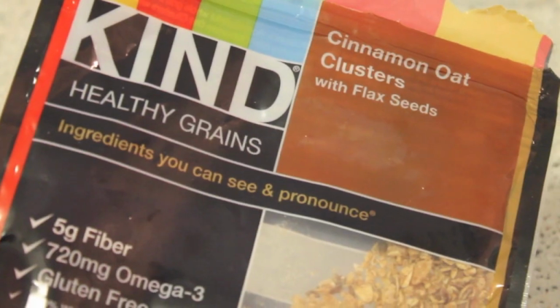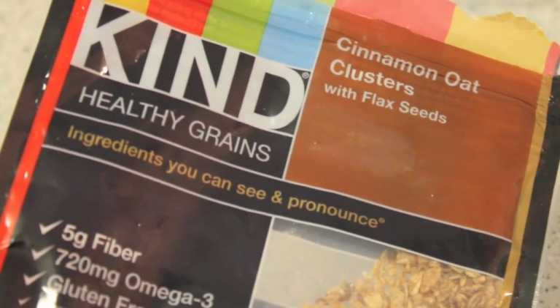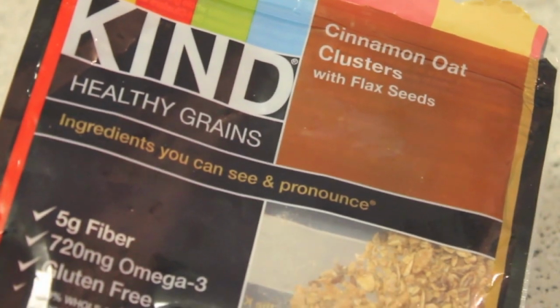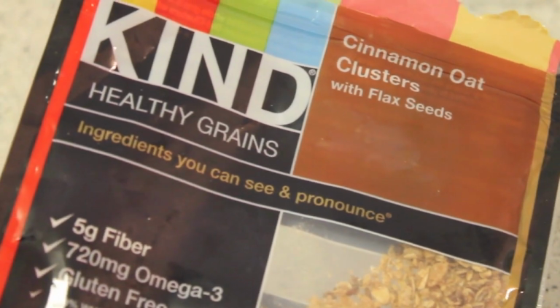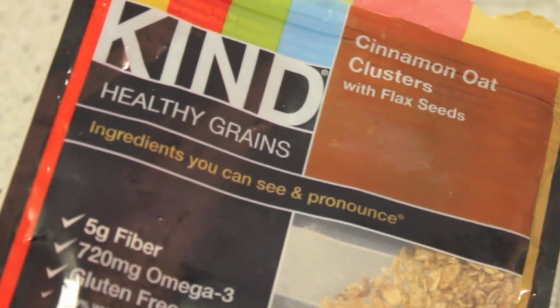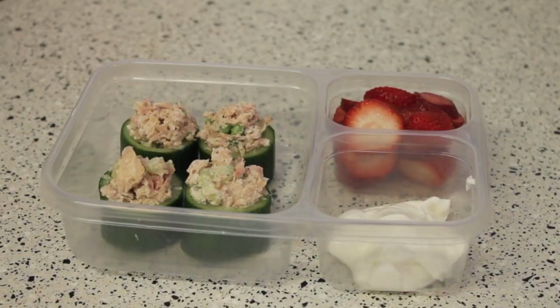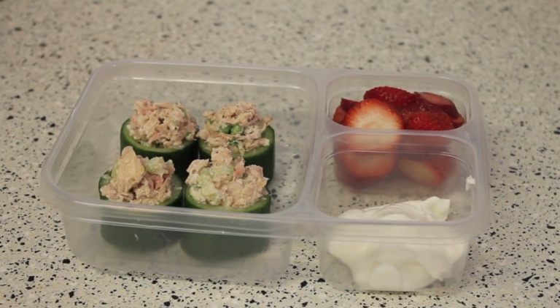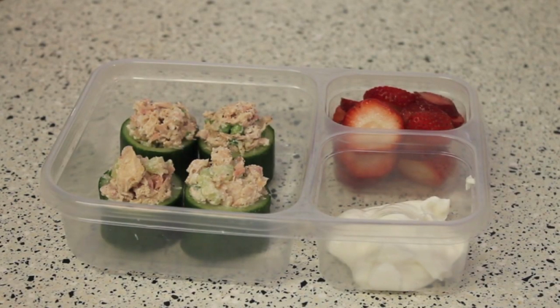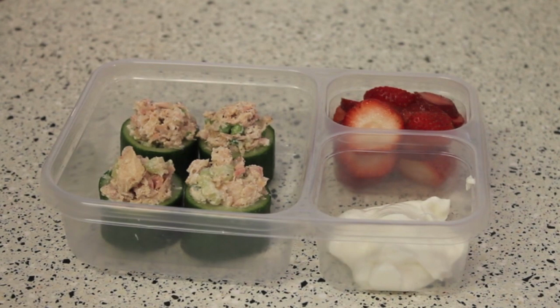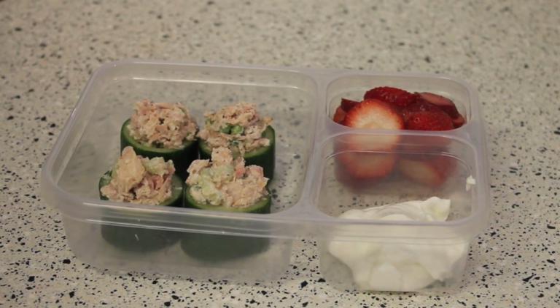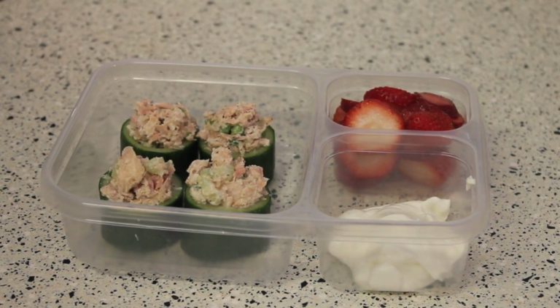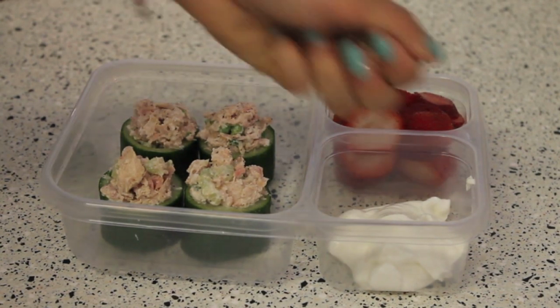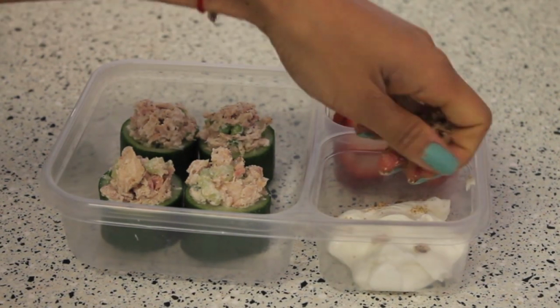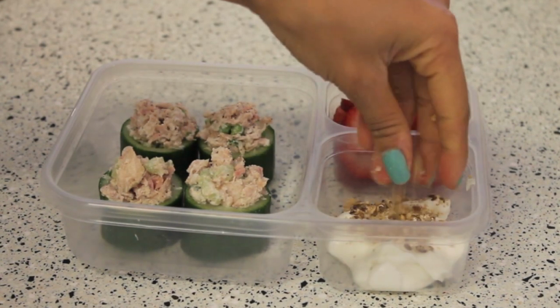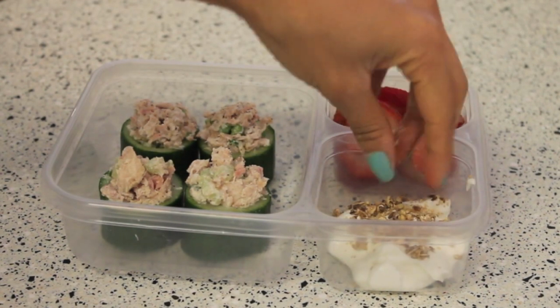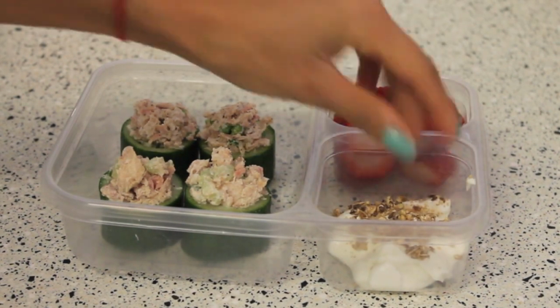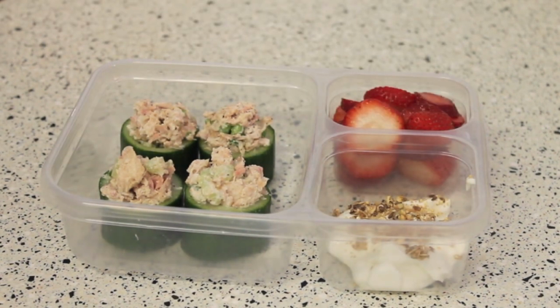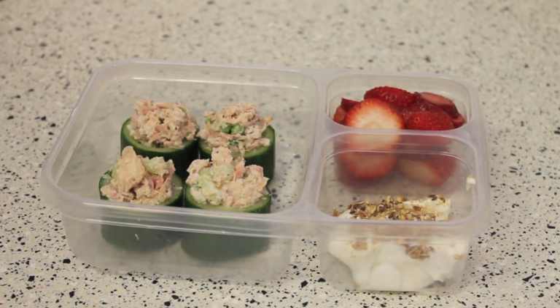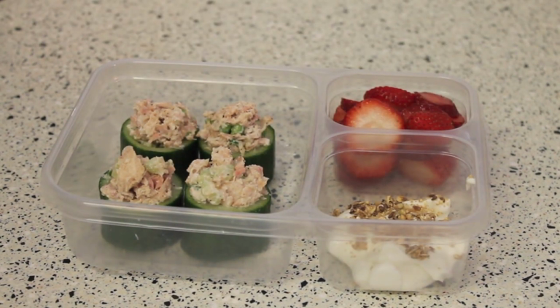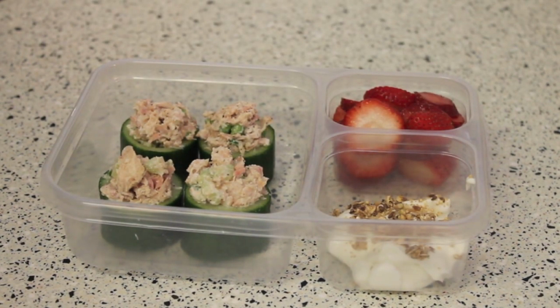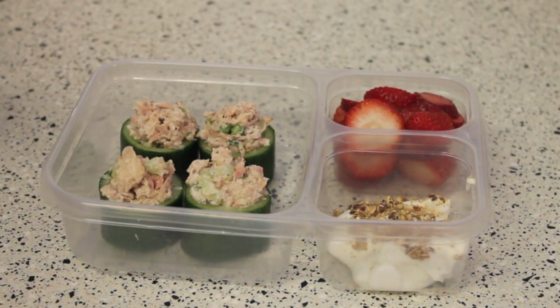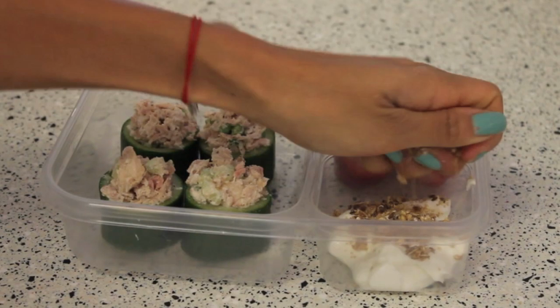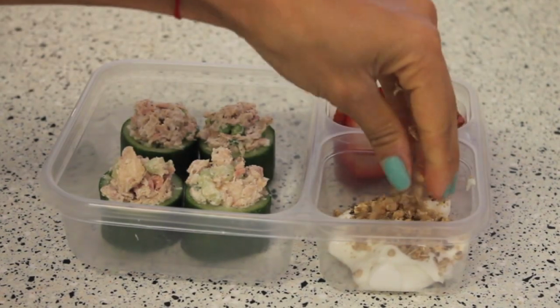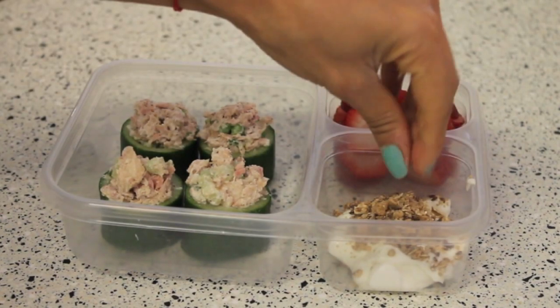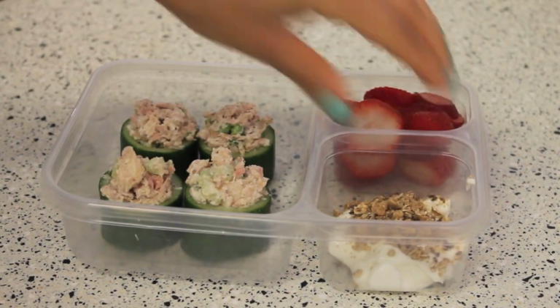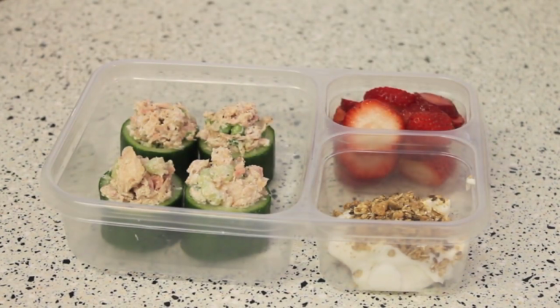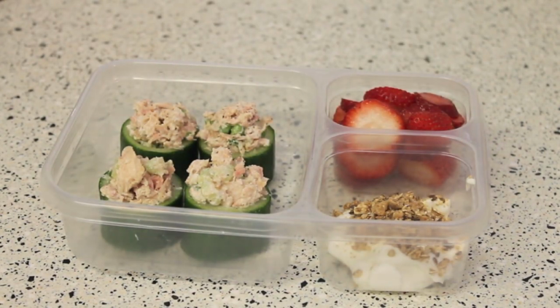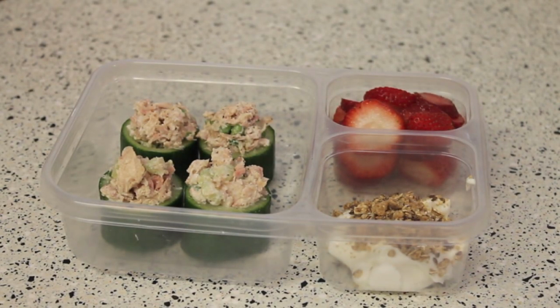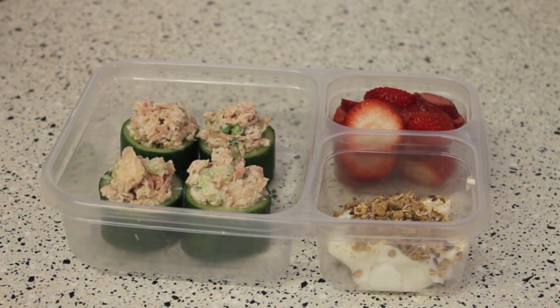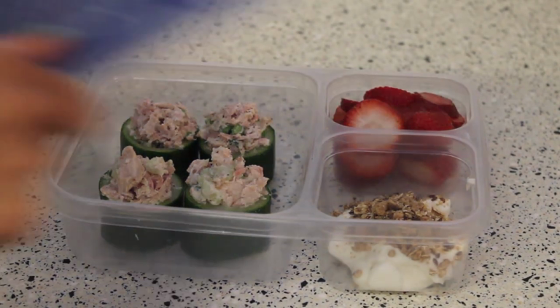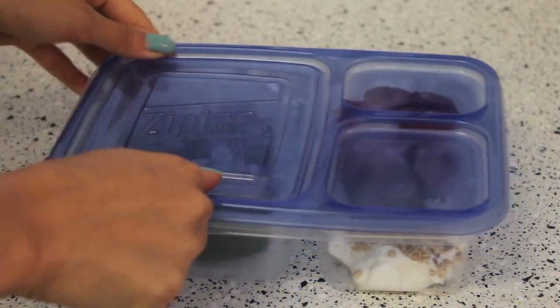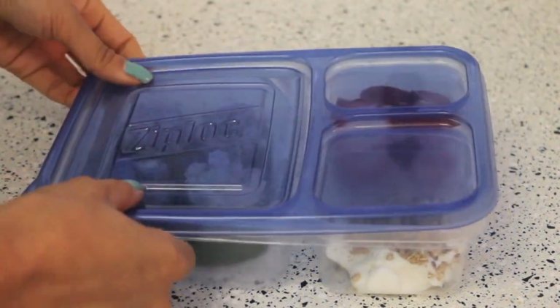I'm really loving these cinnamon oat clusters by Kind, and they go great with strawberries and Greek yogurt, so I'm just gonna sprinkle a little bit on there to make it taste really yummy with my strawberries.